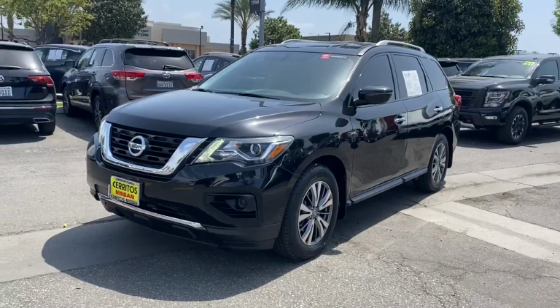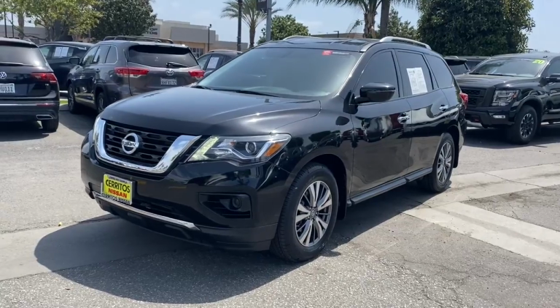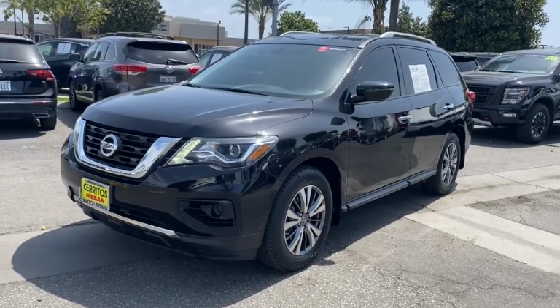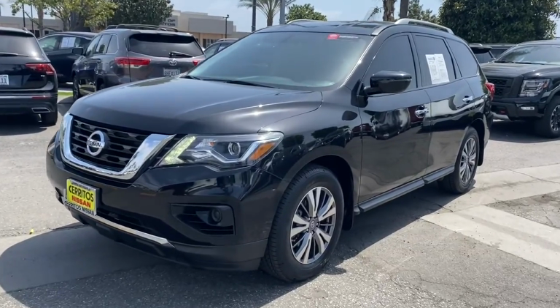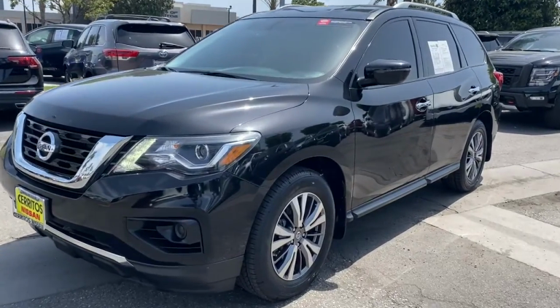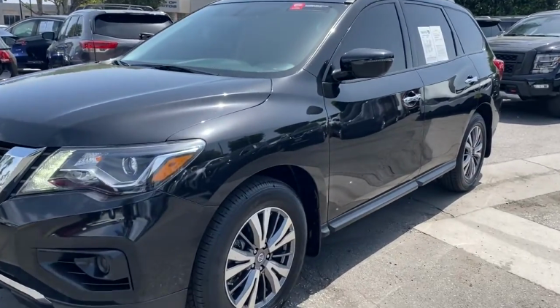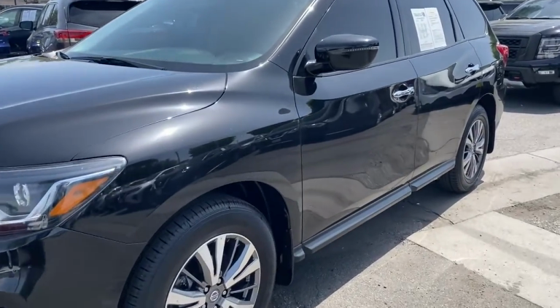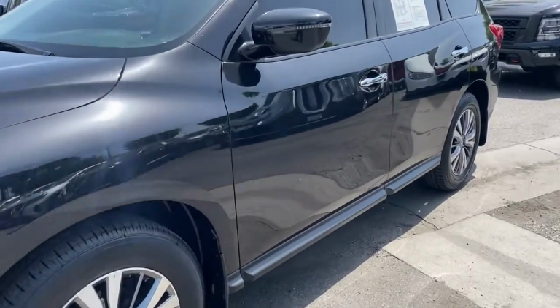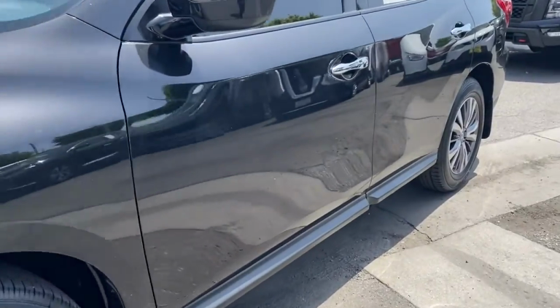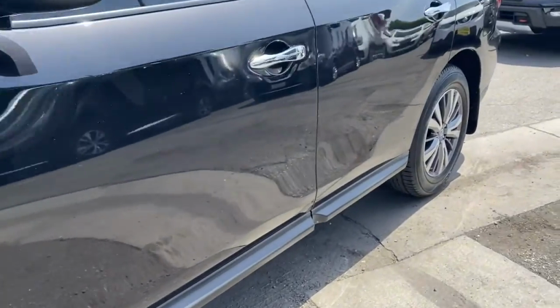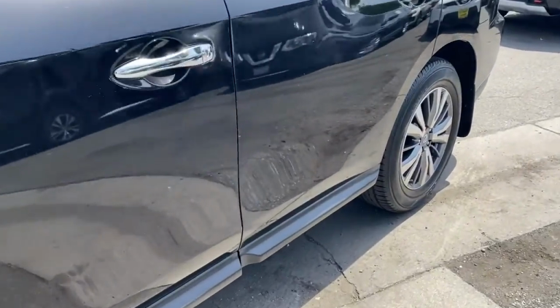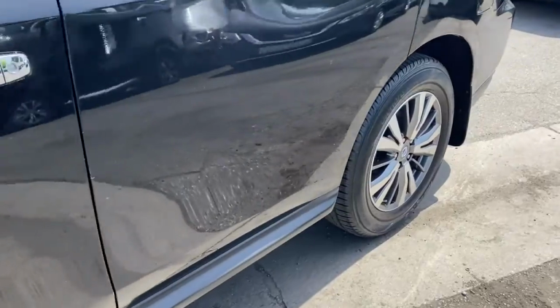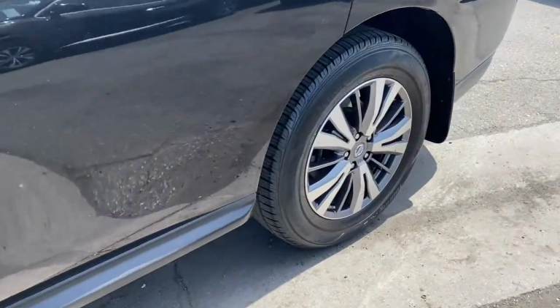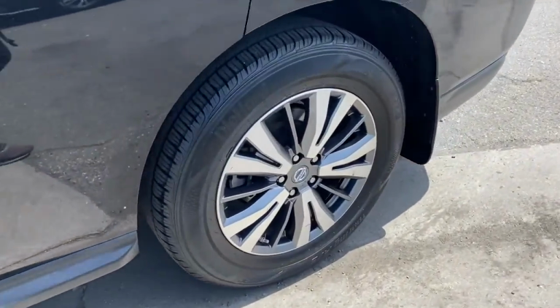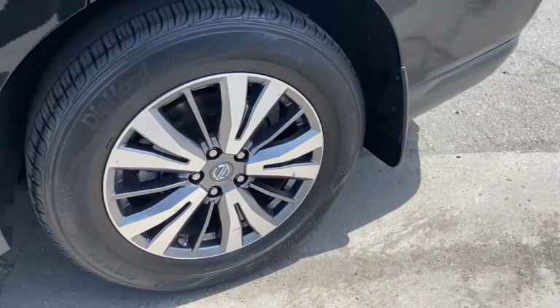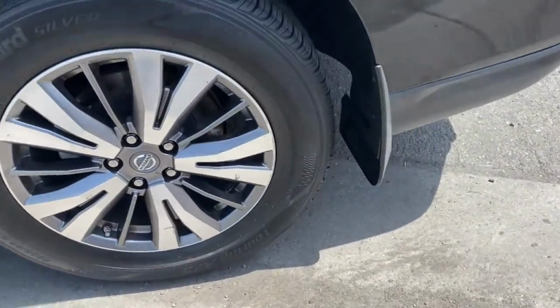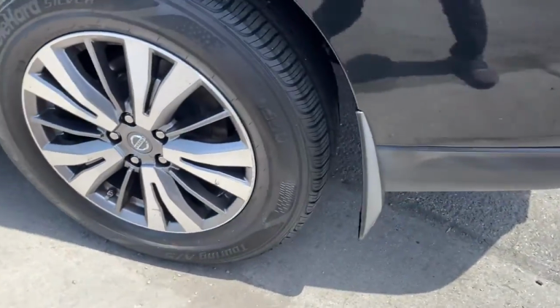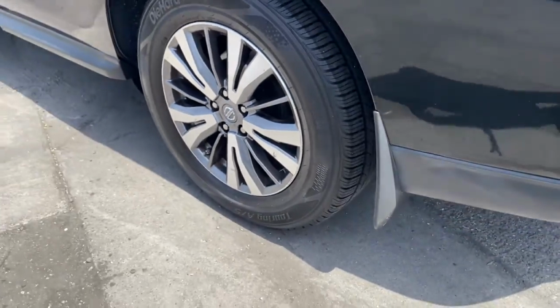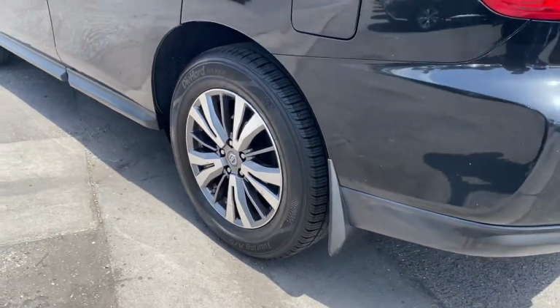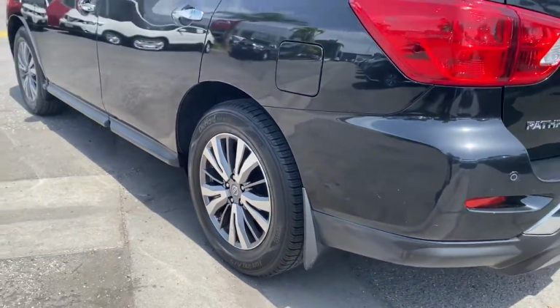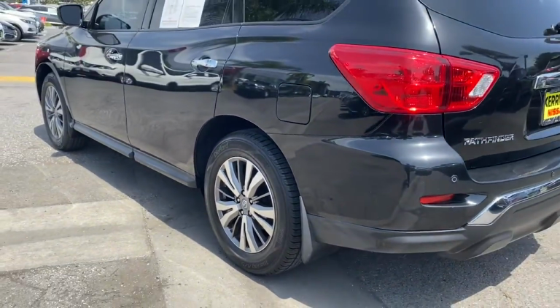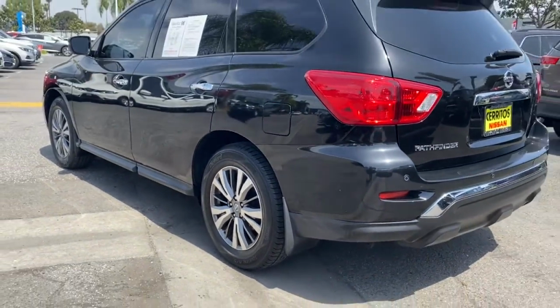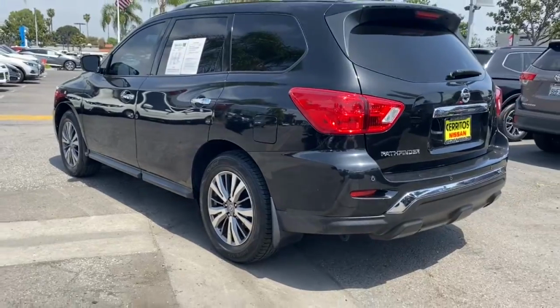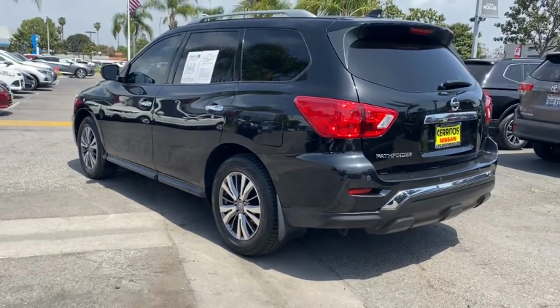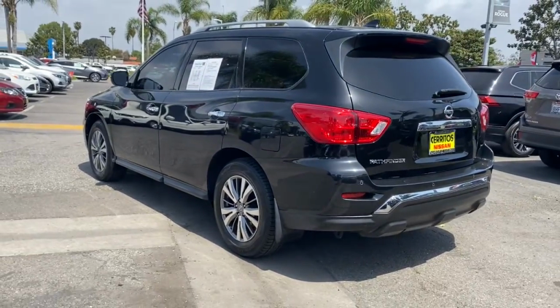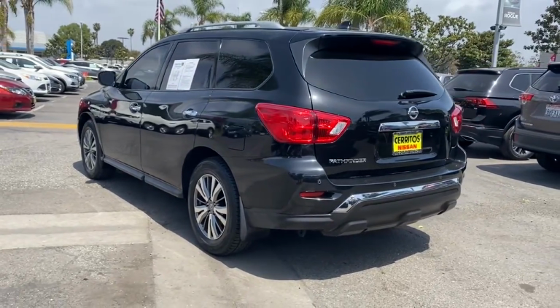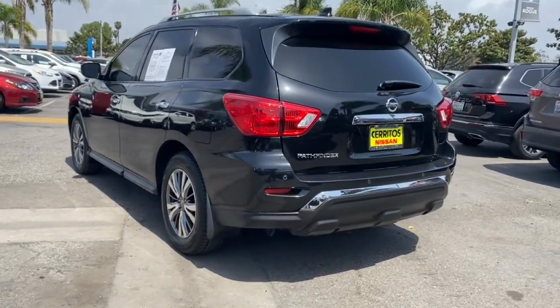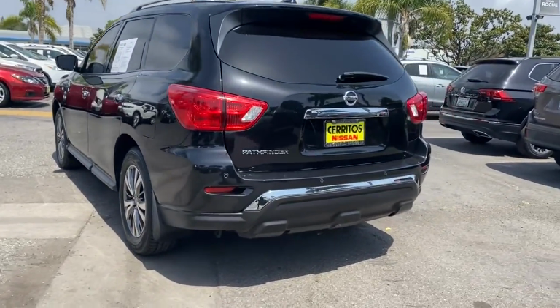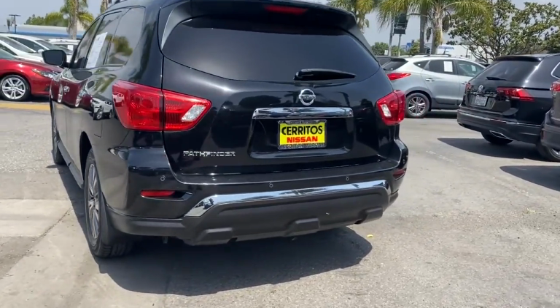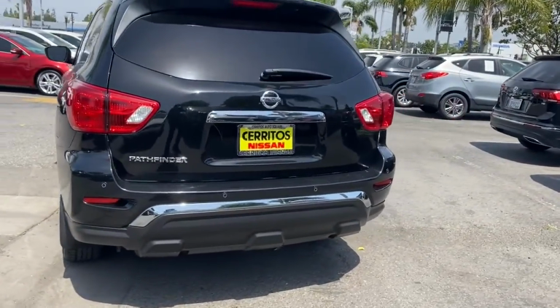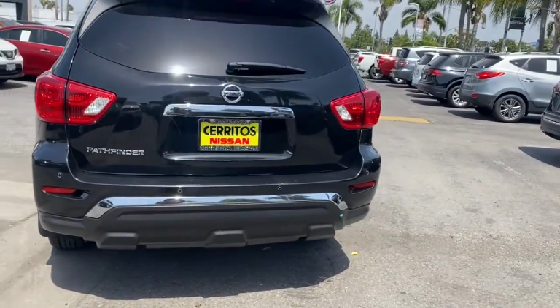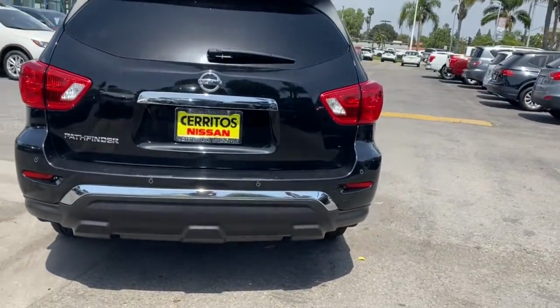Take a moment to check out the 2019 Nissan Pathfinder. This vehicle is an outstanding buy with fewer than 45,000 miles on the odometer. This versatile three-row Pathfinder delivers muscular capability and quiet comfort.